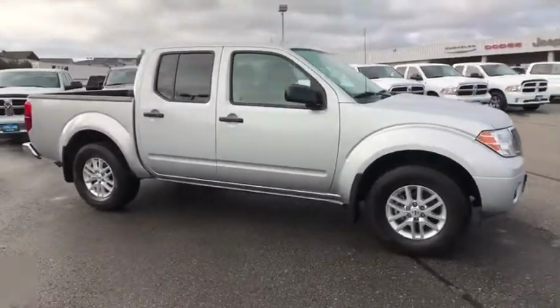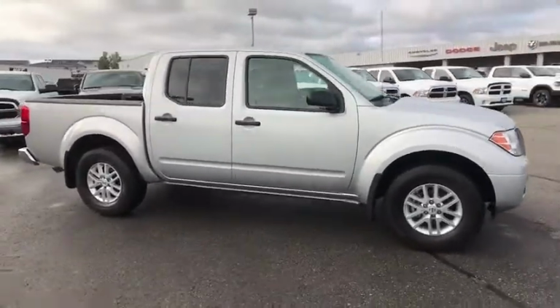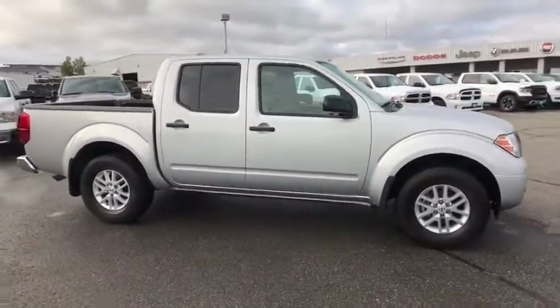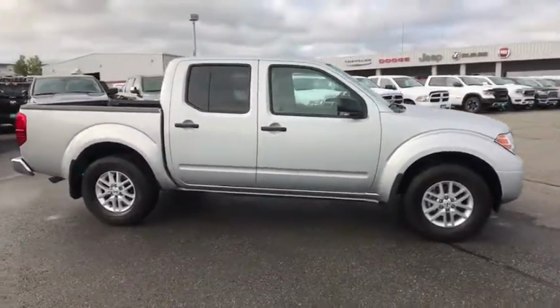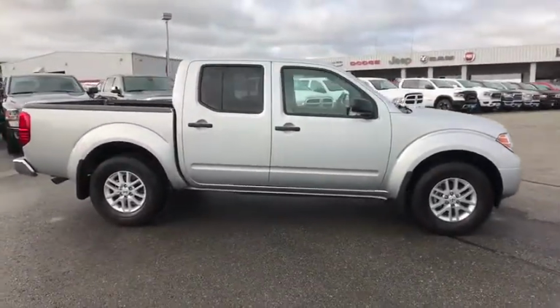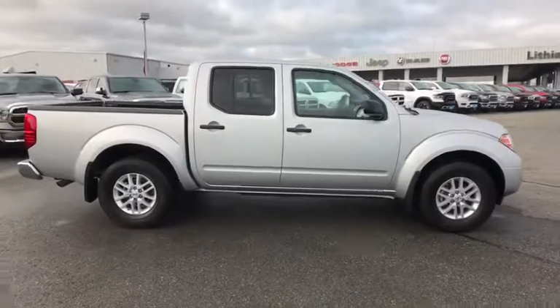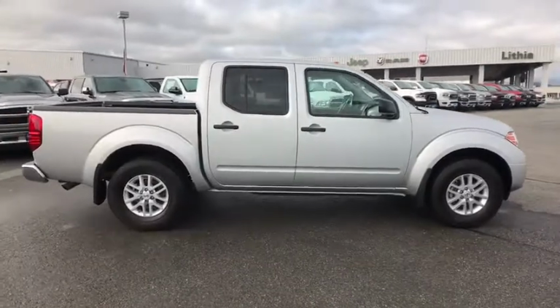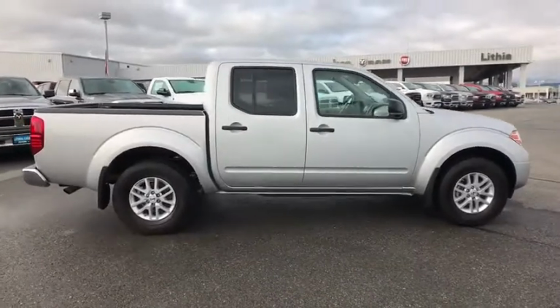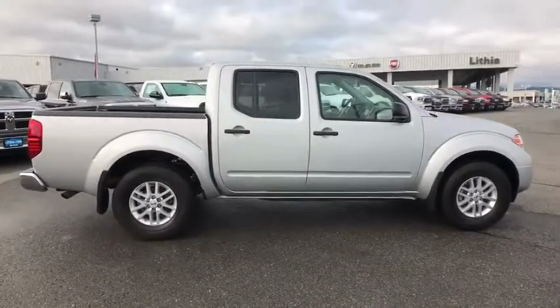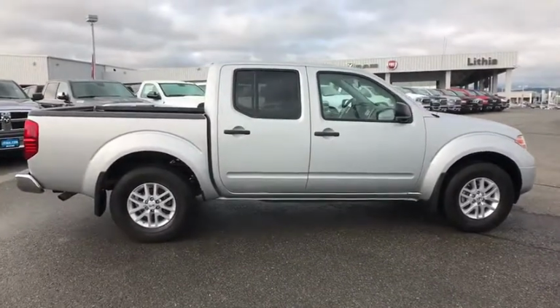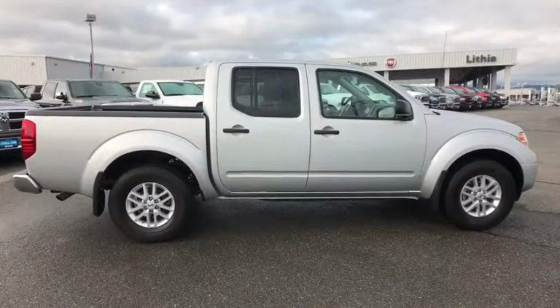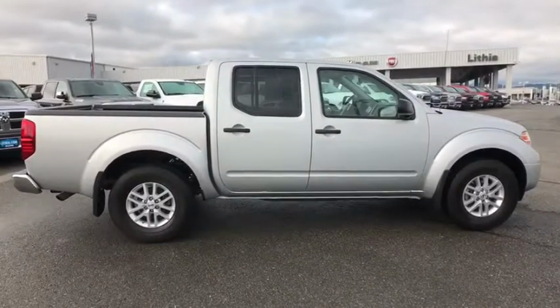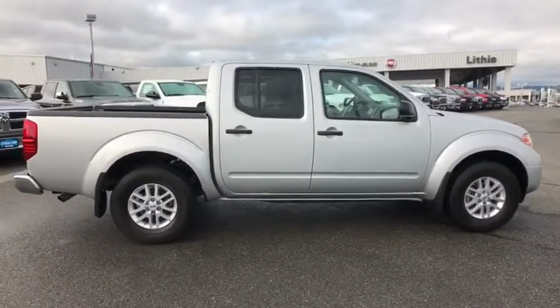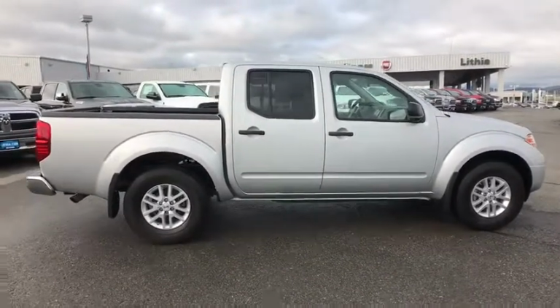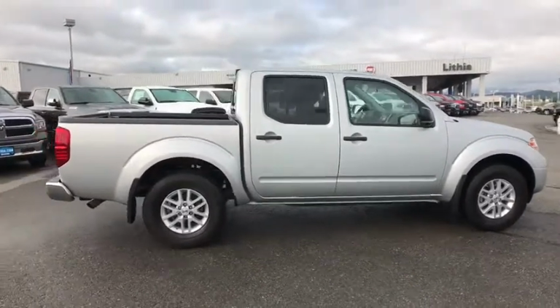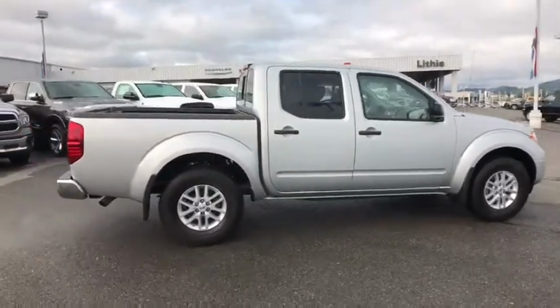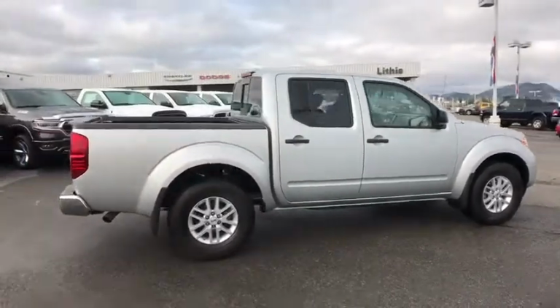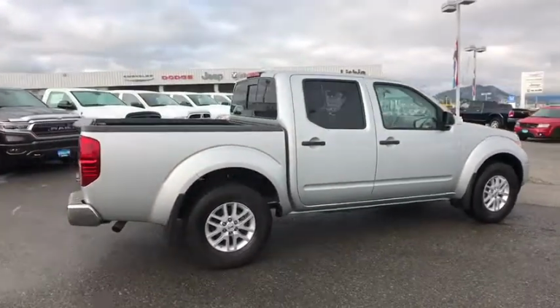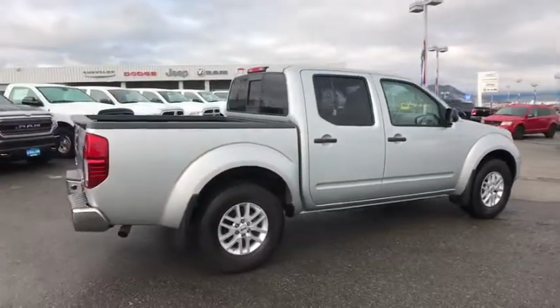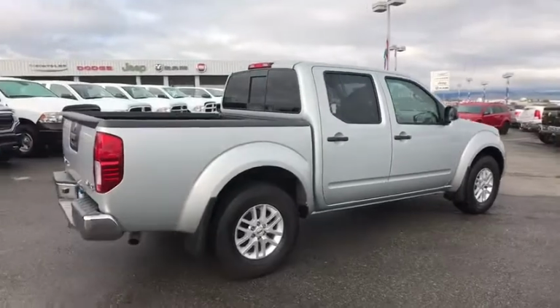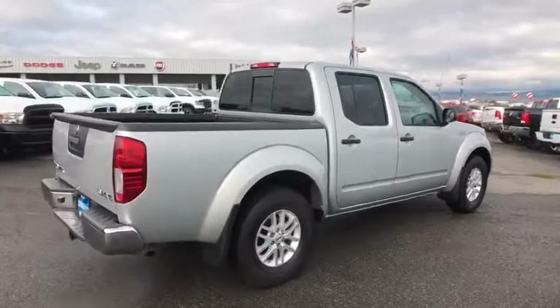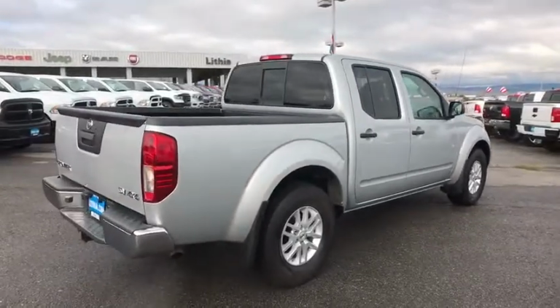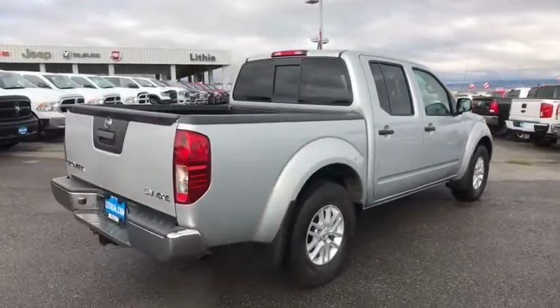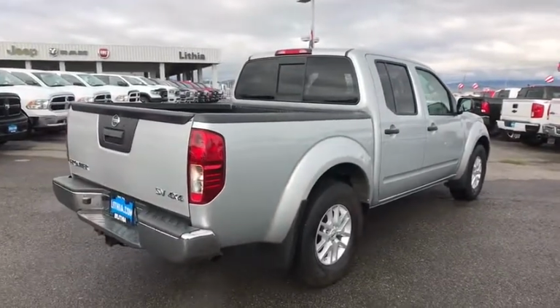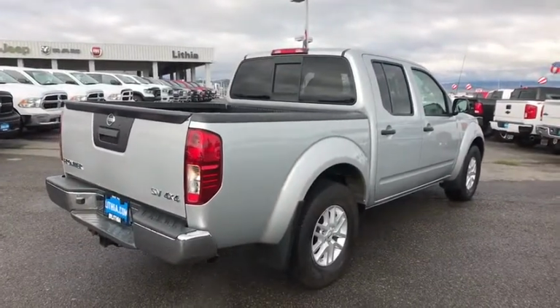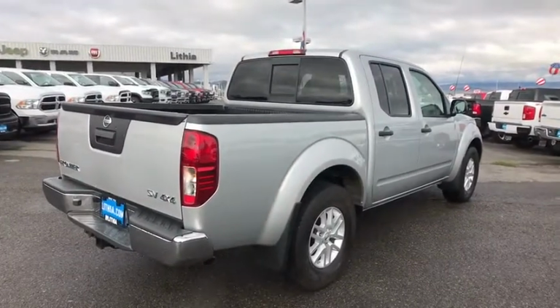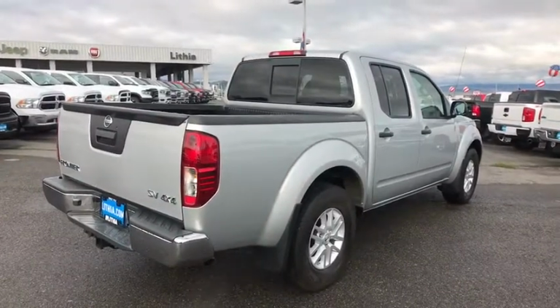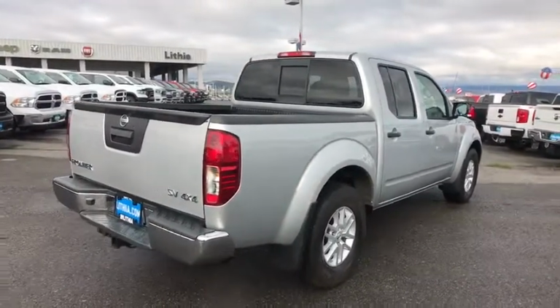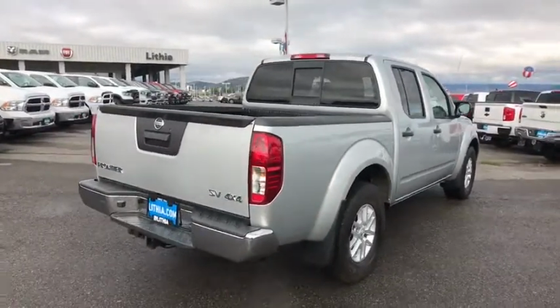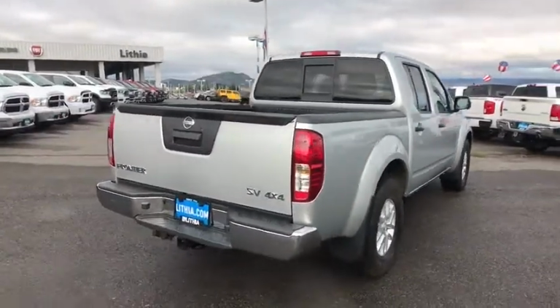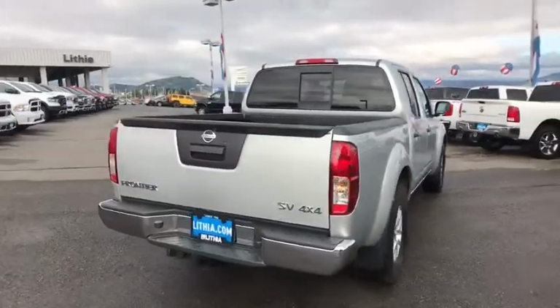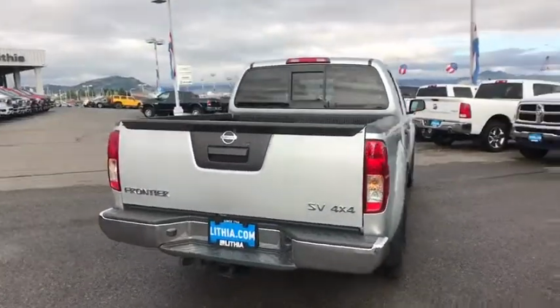The Frontier's interior comforts include cab versatility, under-seat storage, and seating for five. This vehicle has less than 25,000 miles. Here are some of this vehicle's great options.